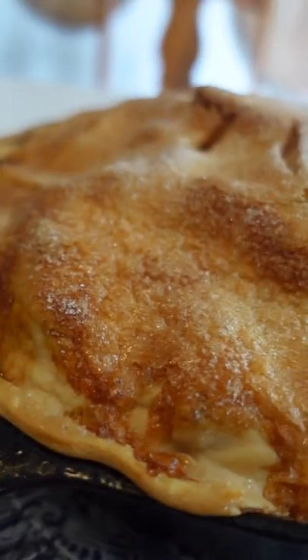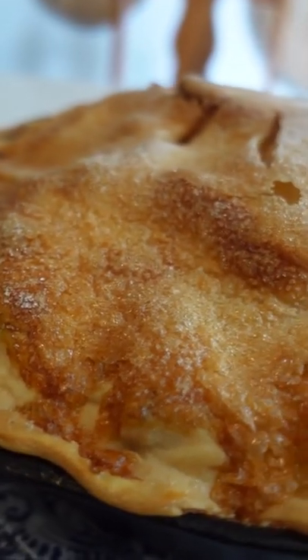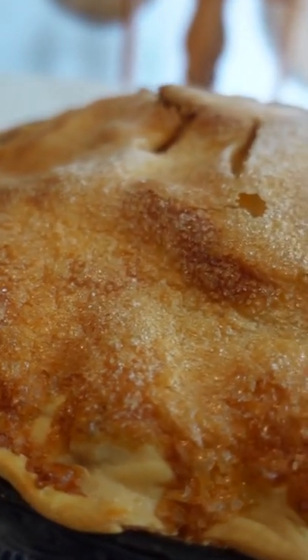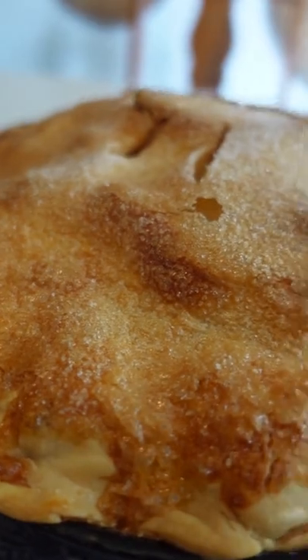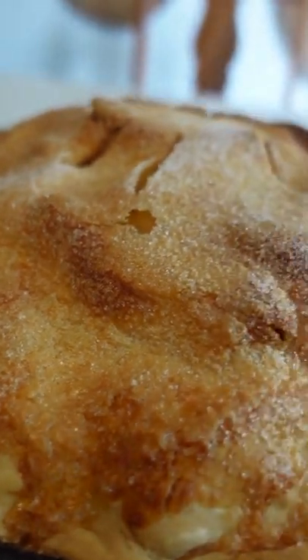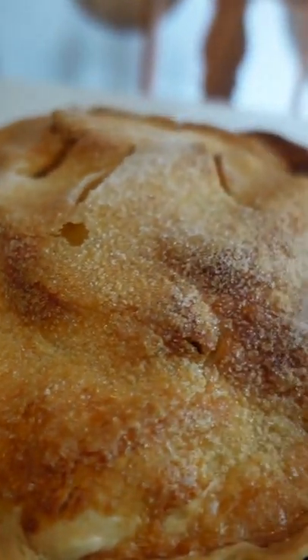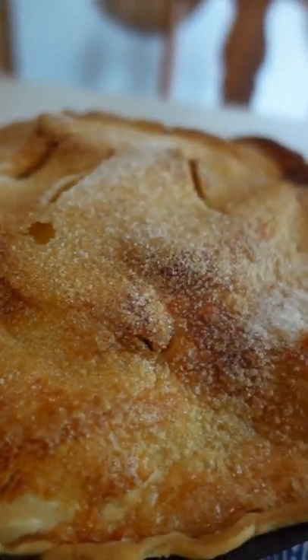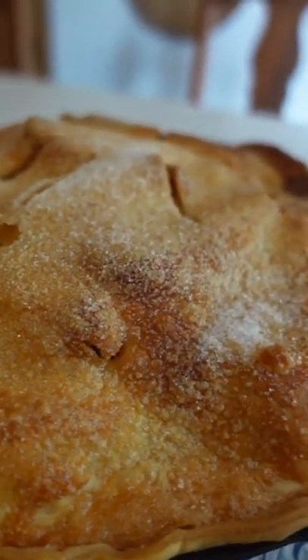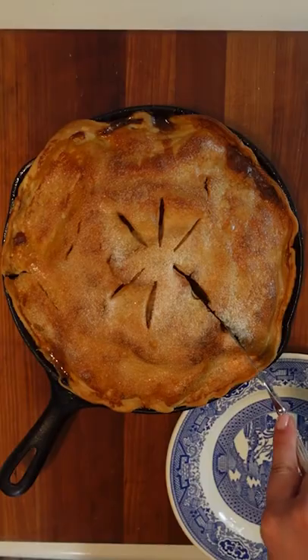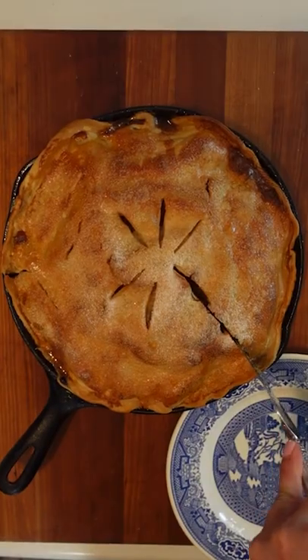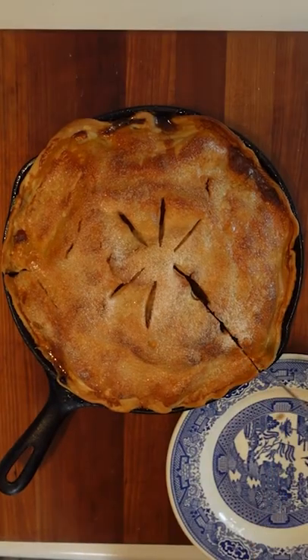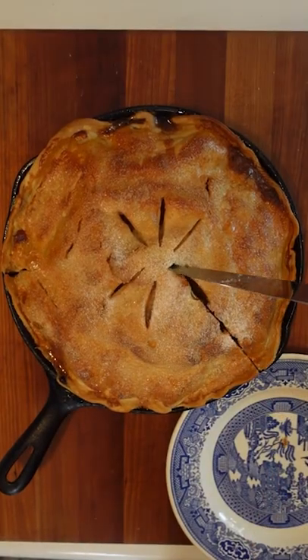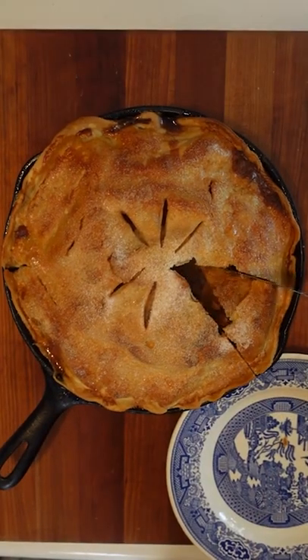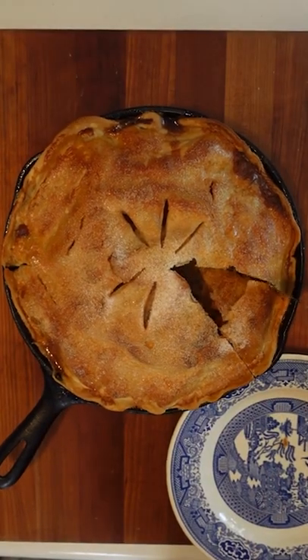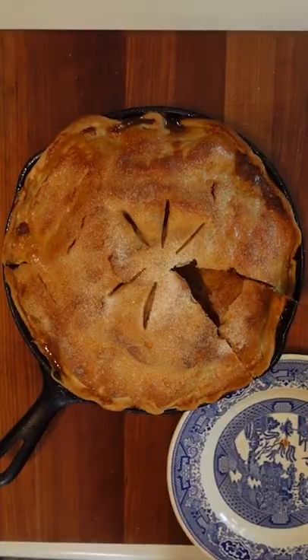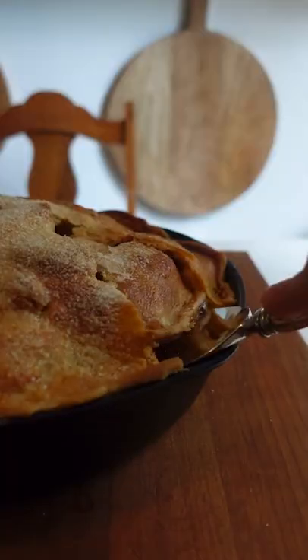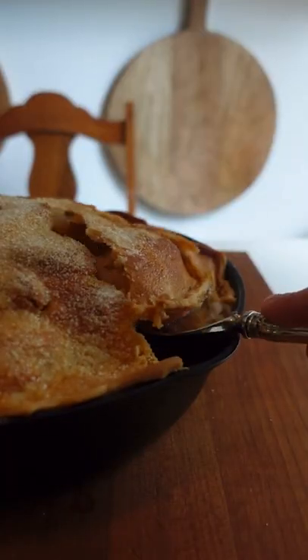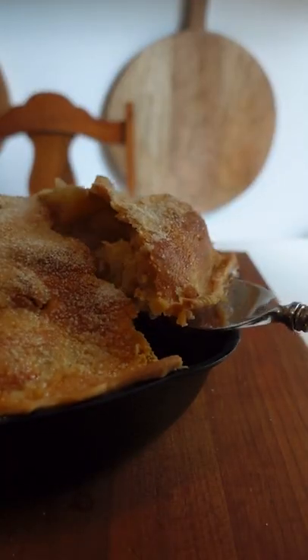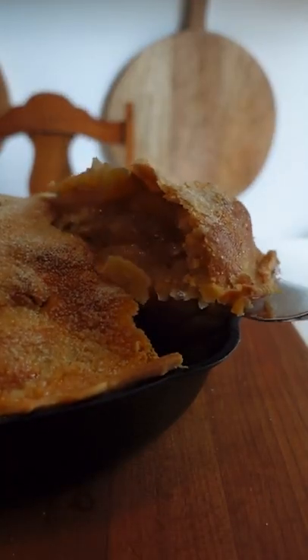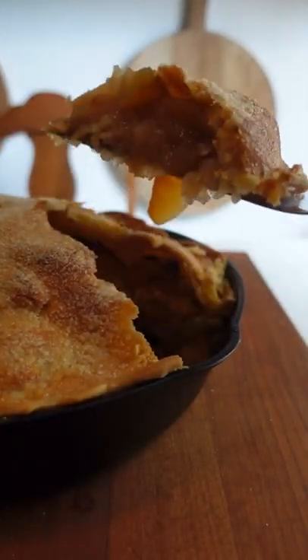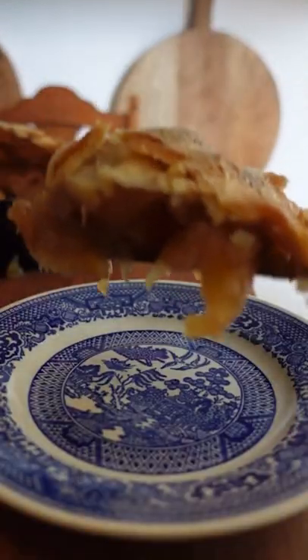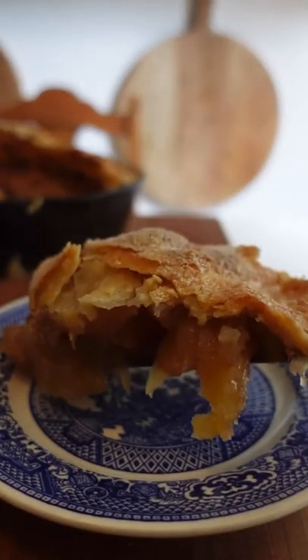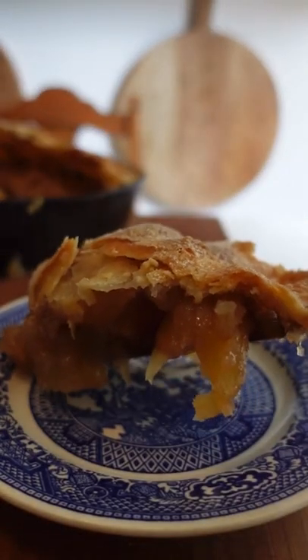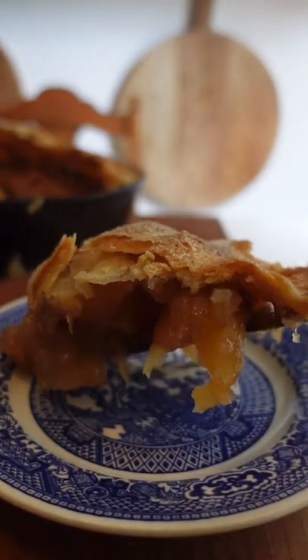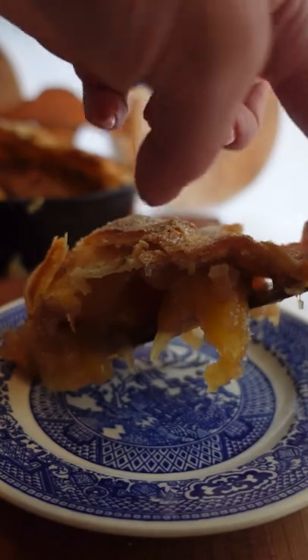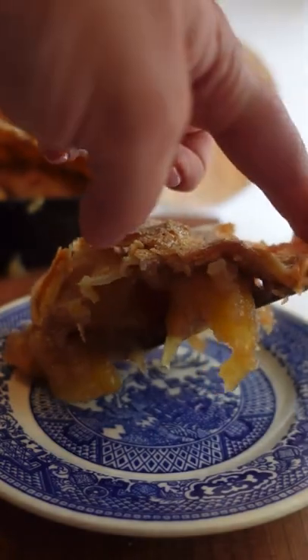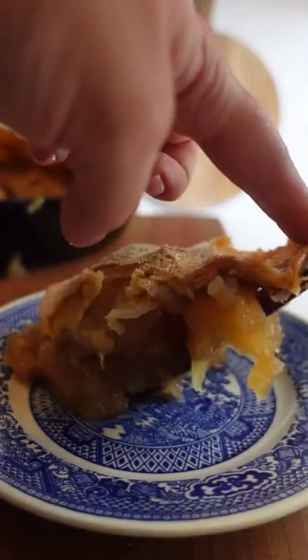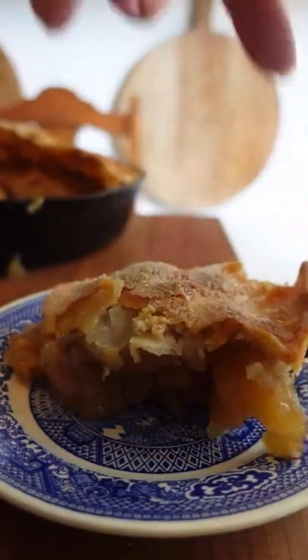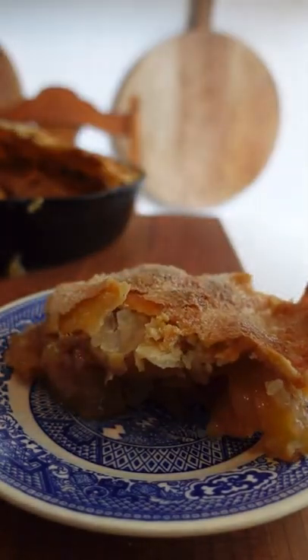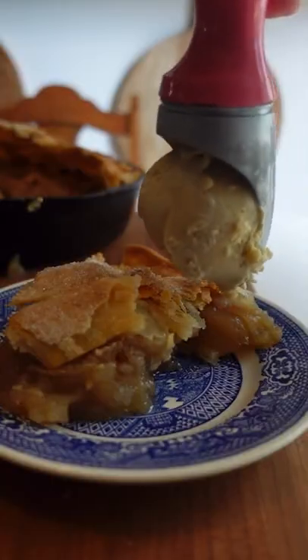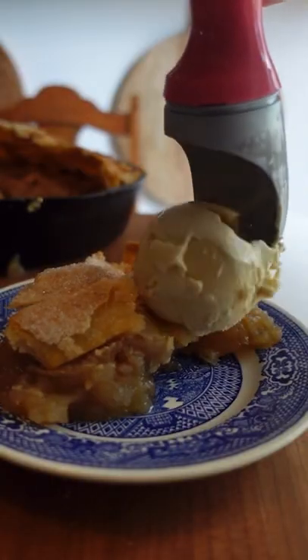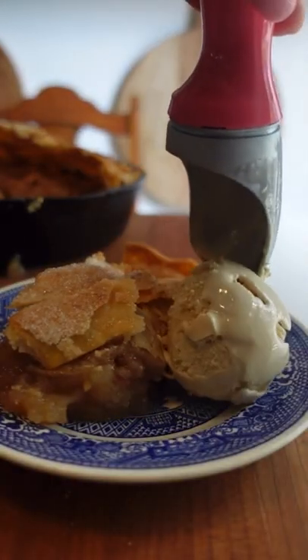I love brushing my top crust with egg white and sprinkling with sugar before baking. I lied earlier when I said the hardest part was peeling and slicing the apples — it's actually waiting until it's cool enough to slice into, which is super important. I served it with salted caramel ice cream, which I highly, highly recommend.